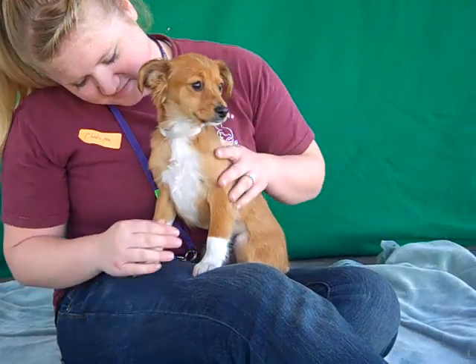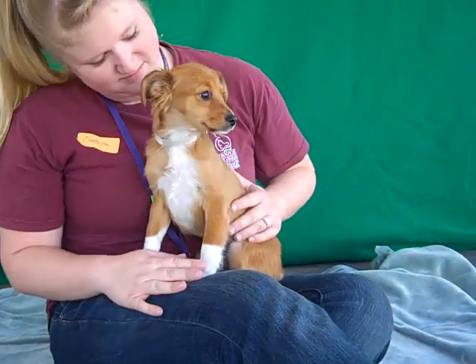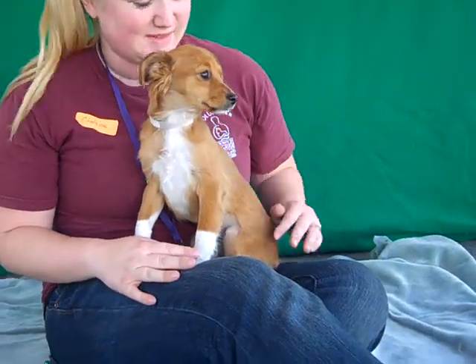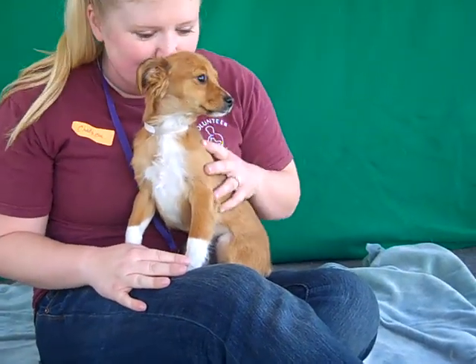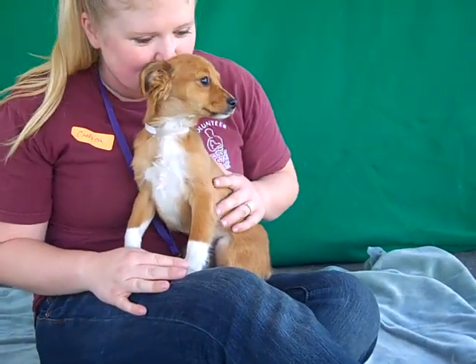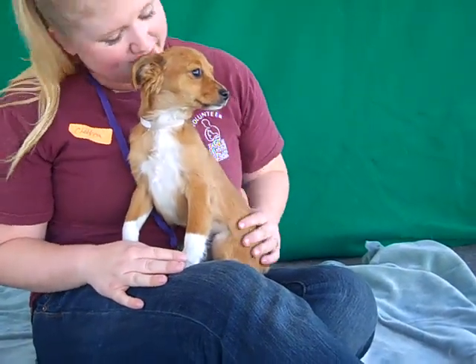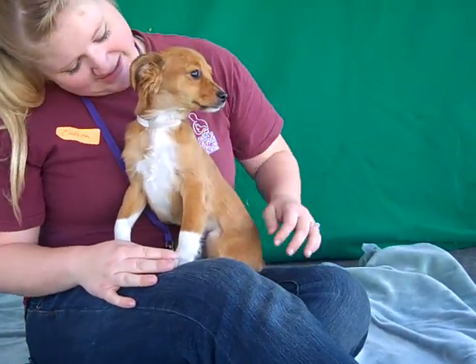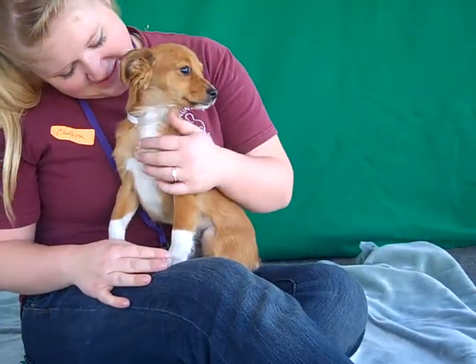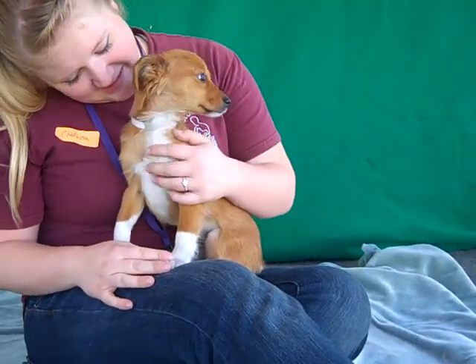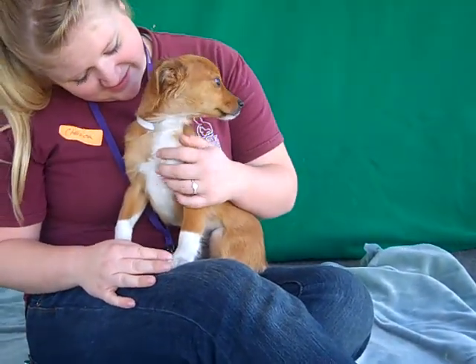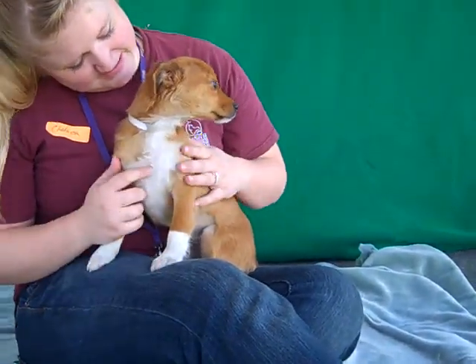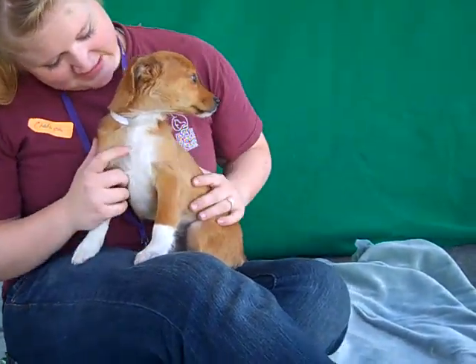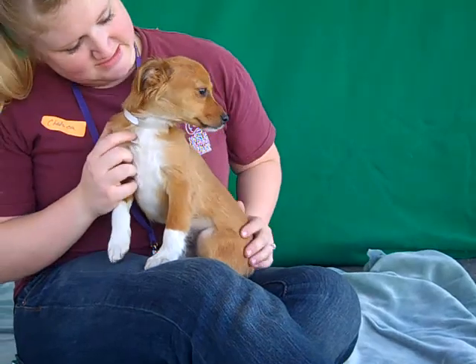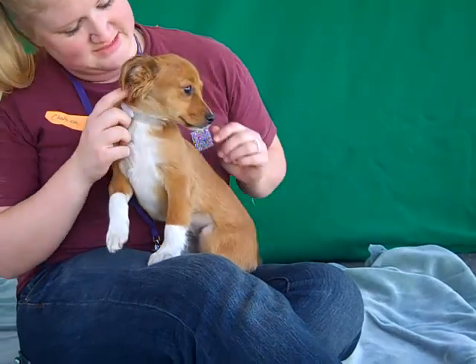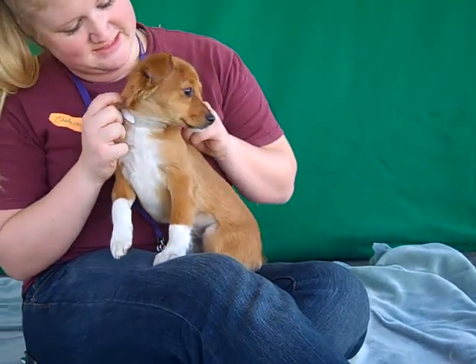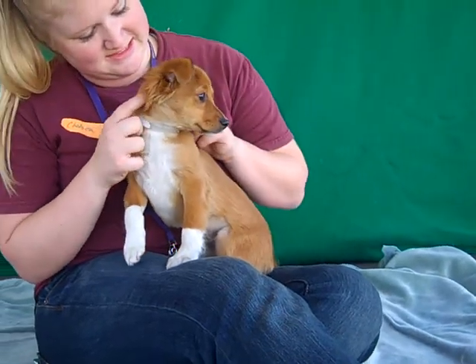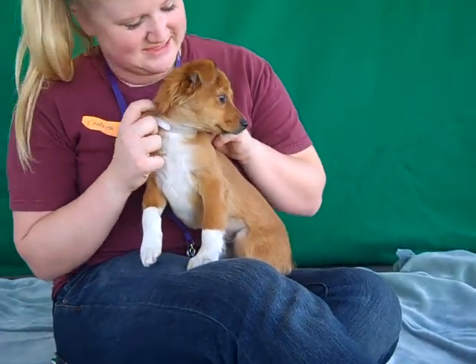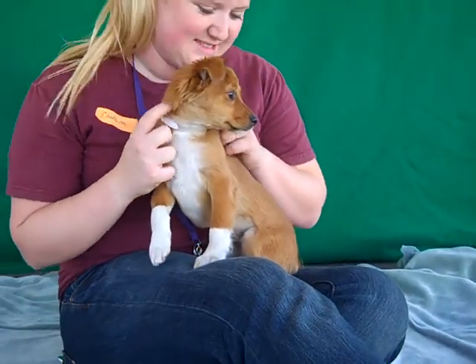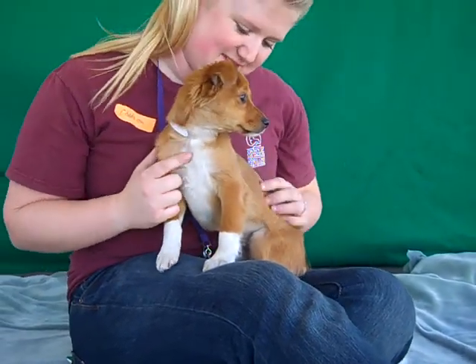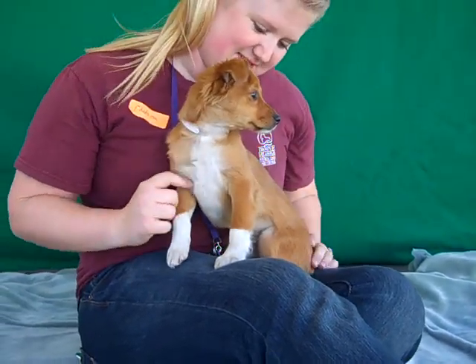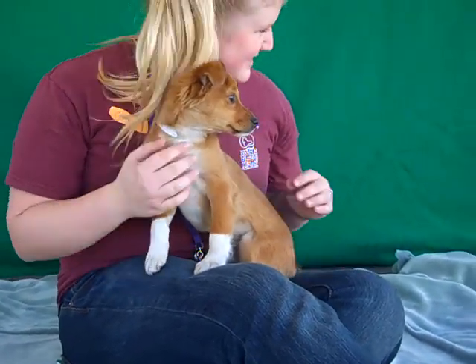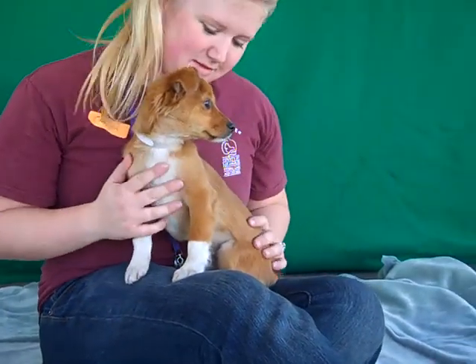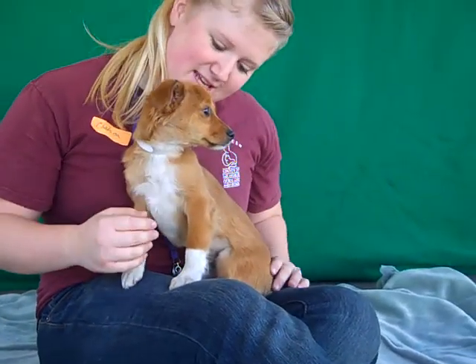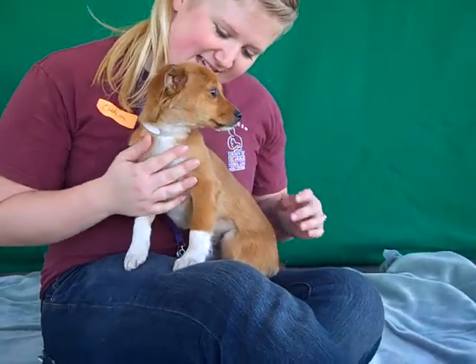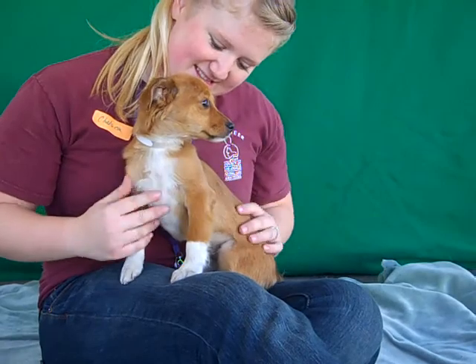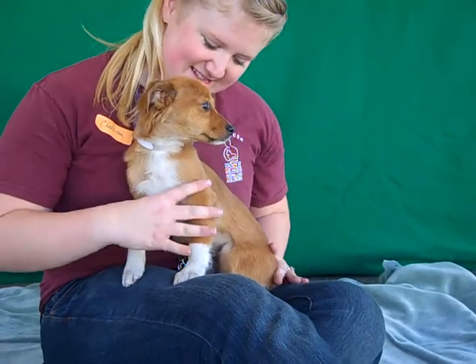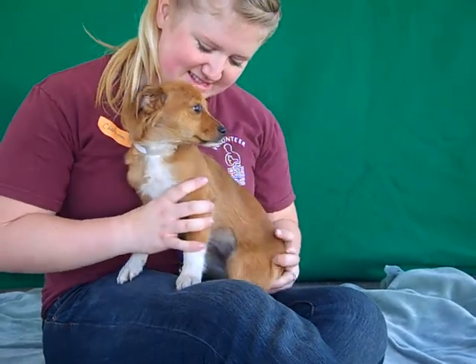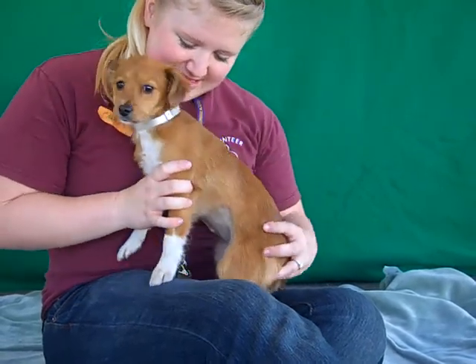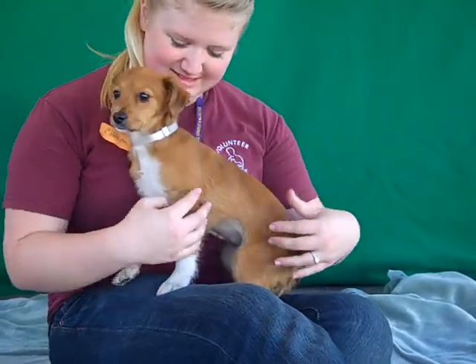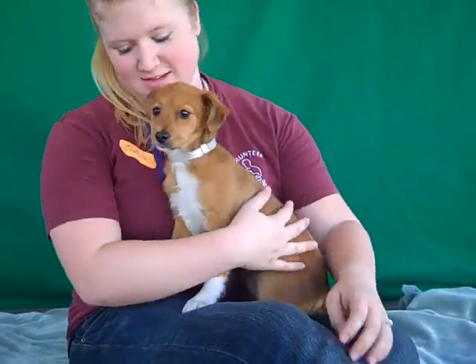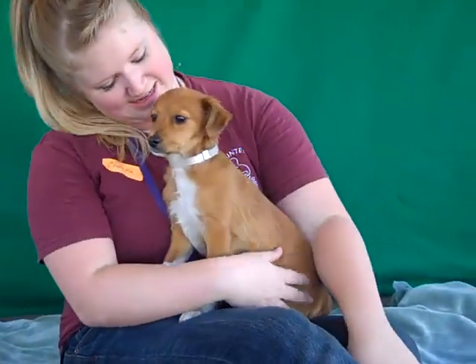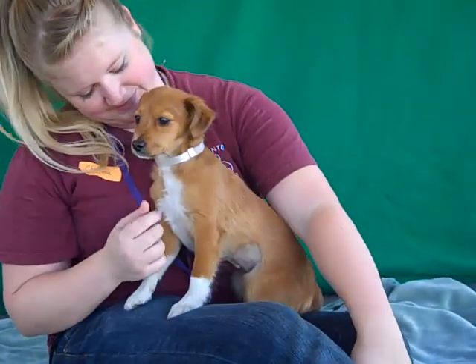I have a little bundle of adorable right here. This is Isabella, and Isabella's ID number is 846-64-337. And Isabella is — we think — a papillon mix.